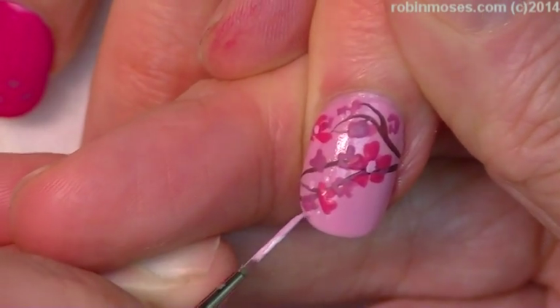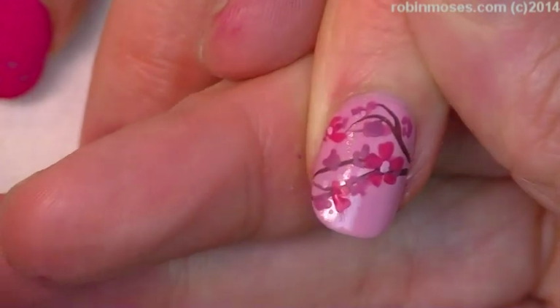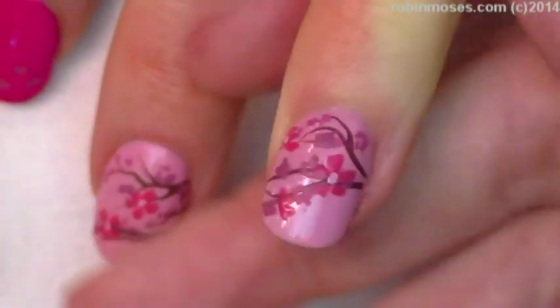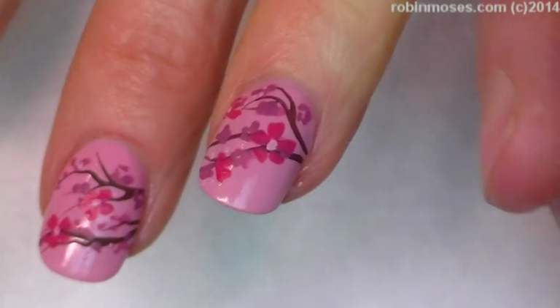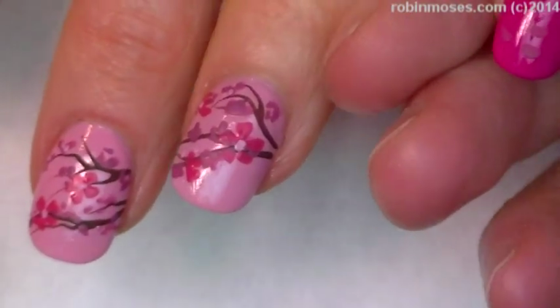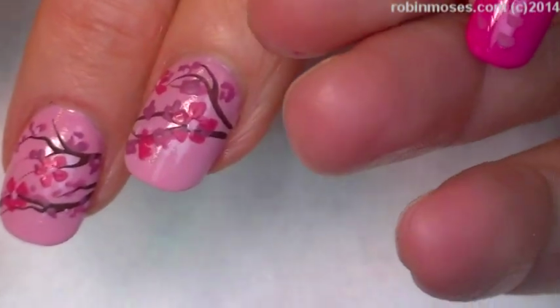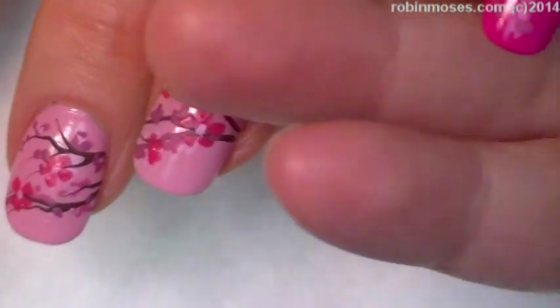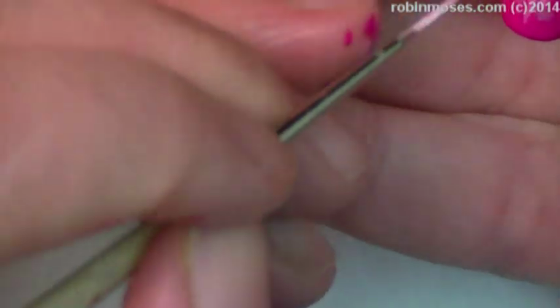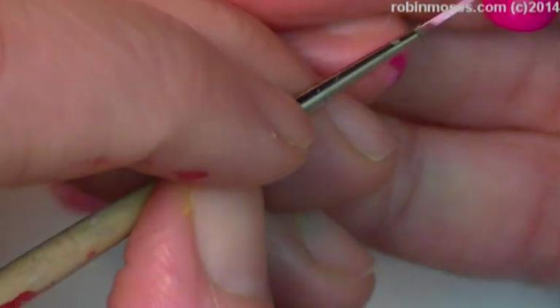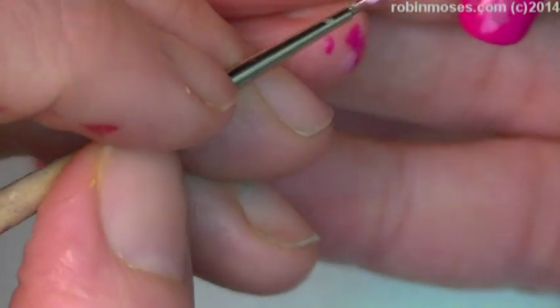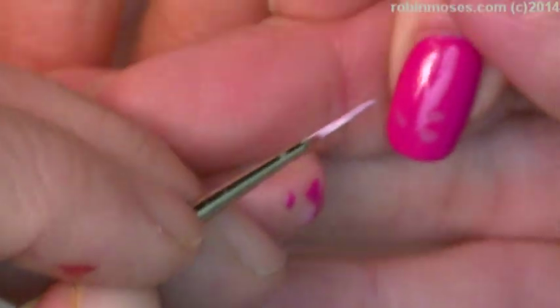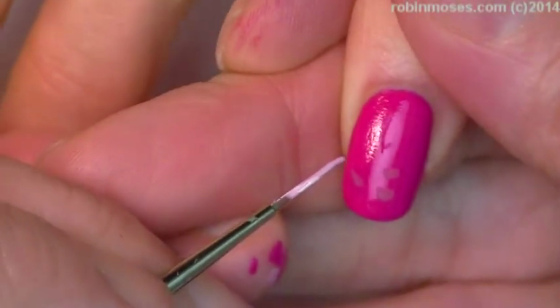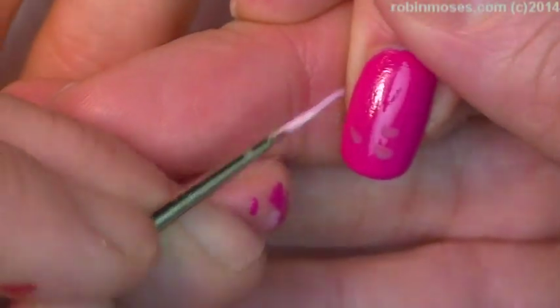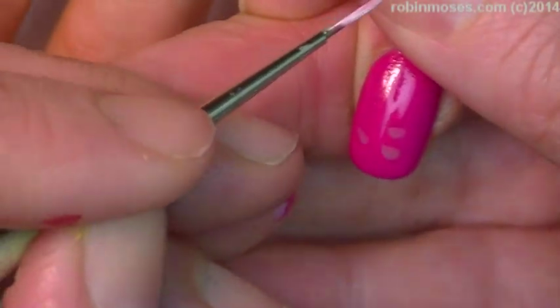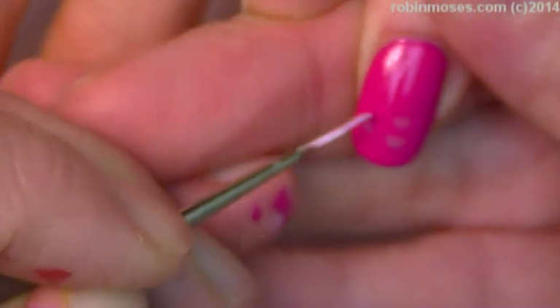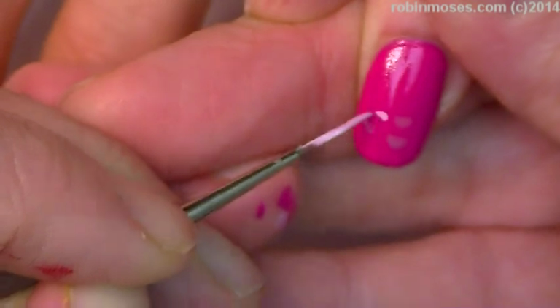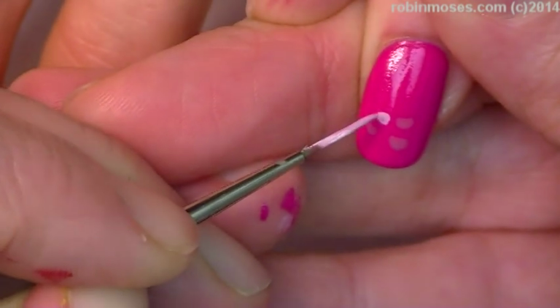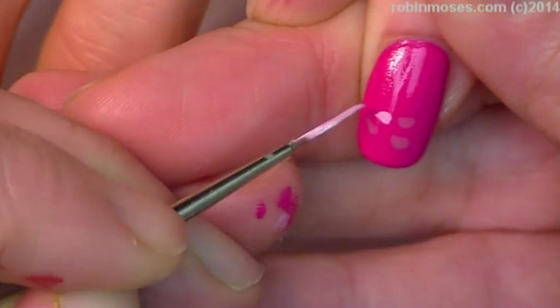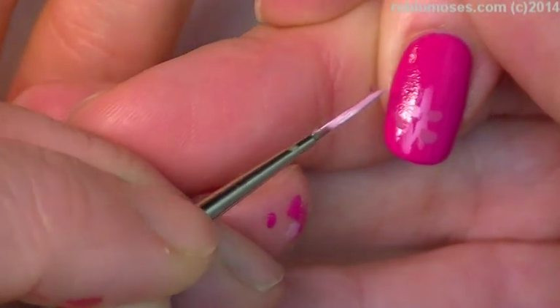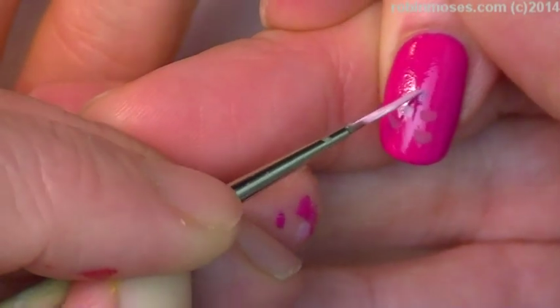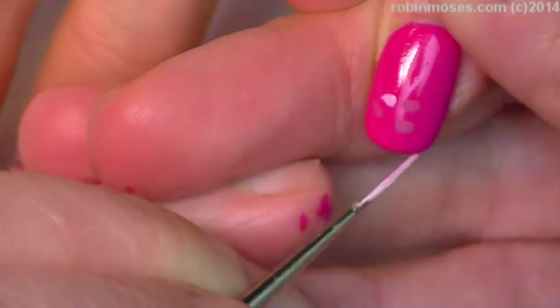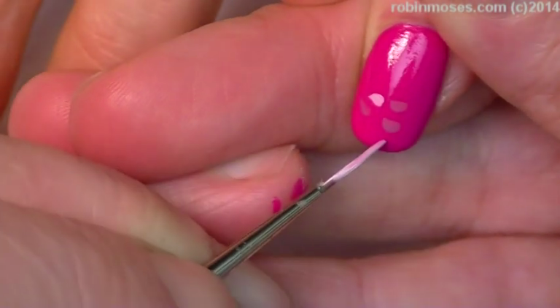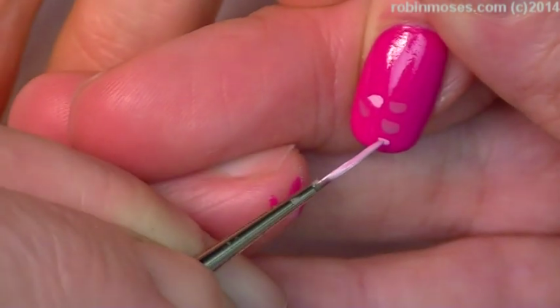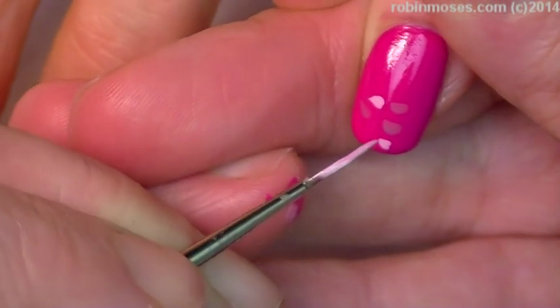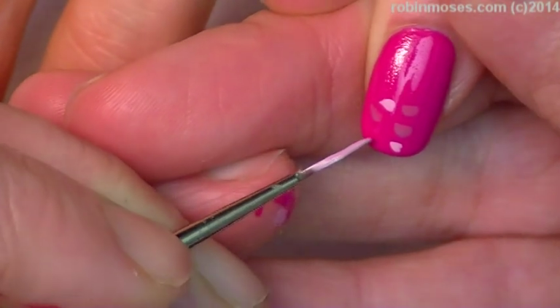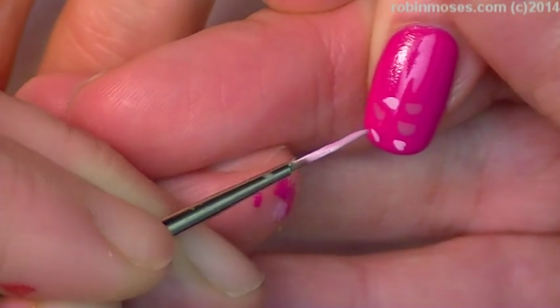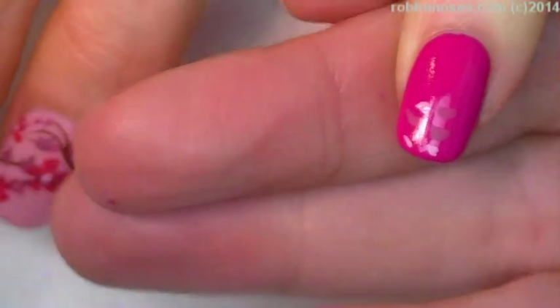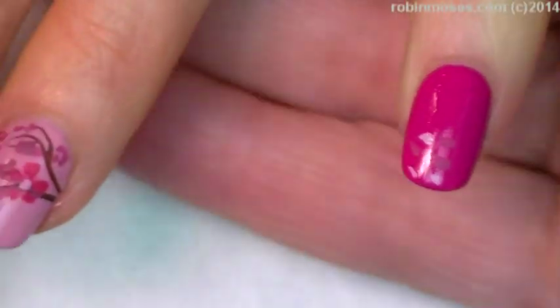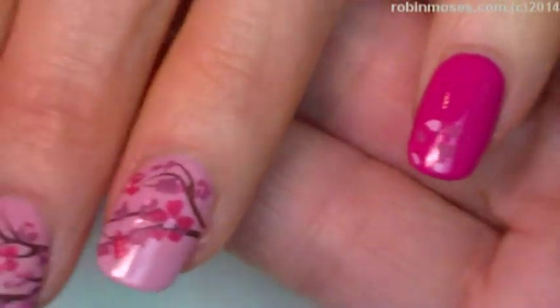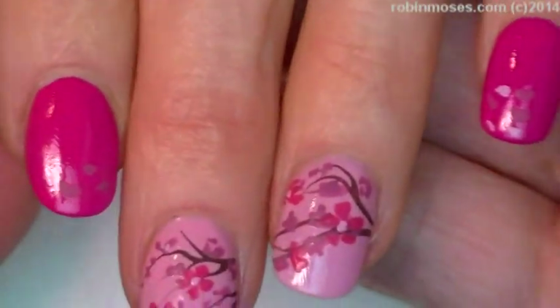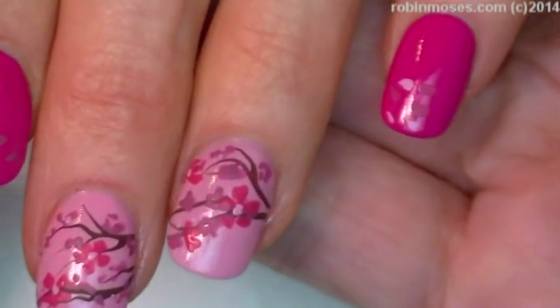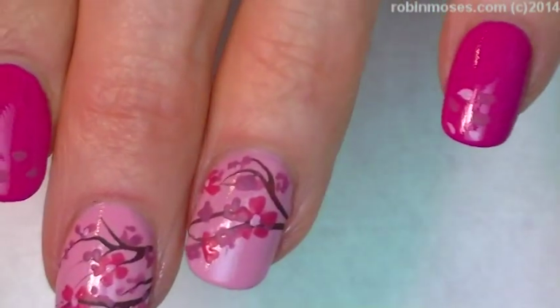No glitter, nothing like that — it's going to be very, very soft. And then I'm just going to do a few petals with the lighter pink, like they're falling onto the other nails. Then I'll meet you back.